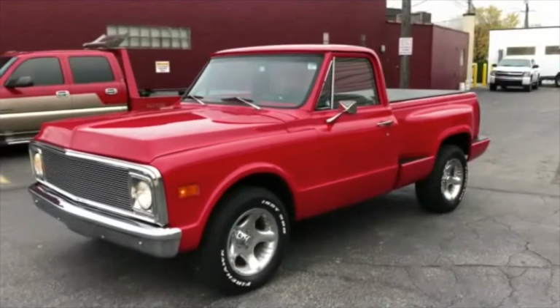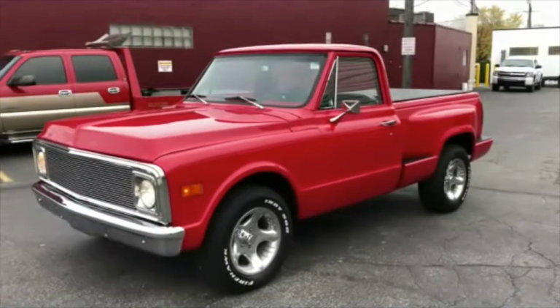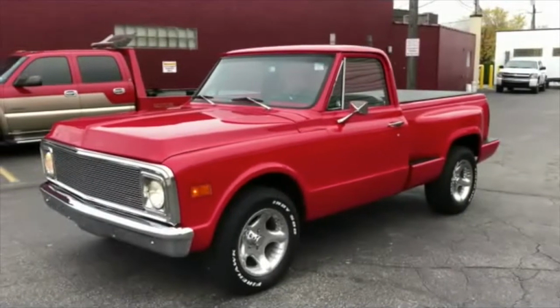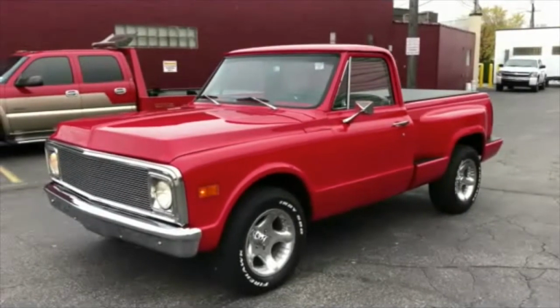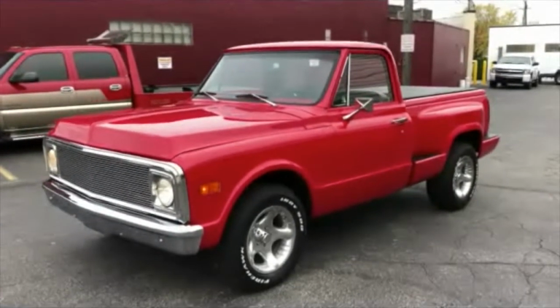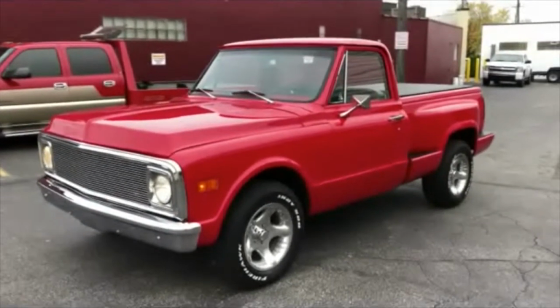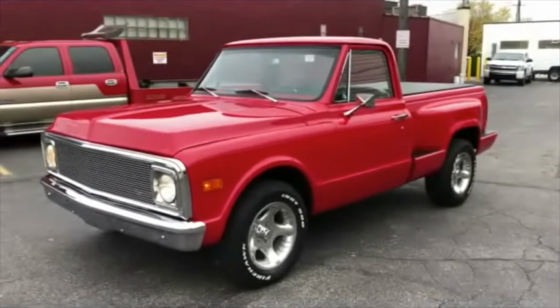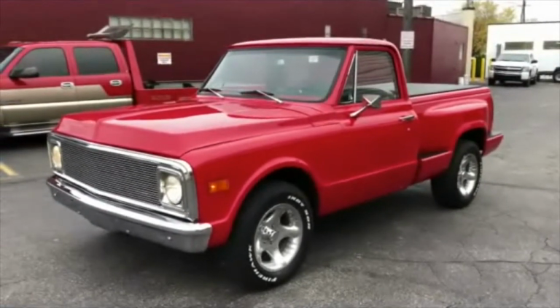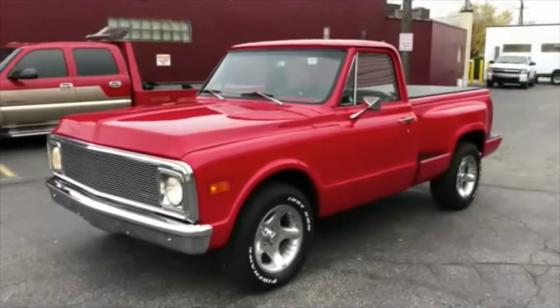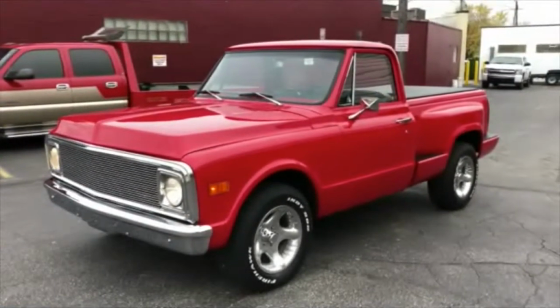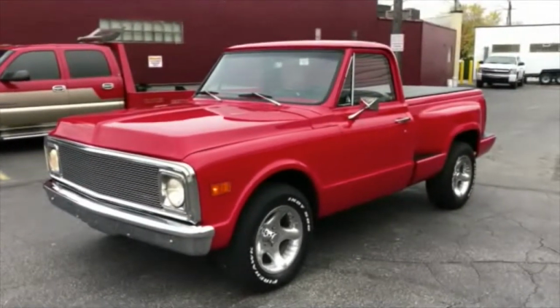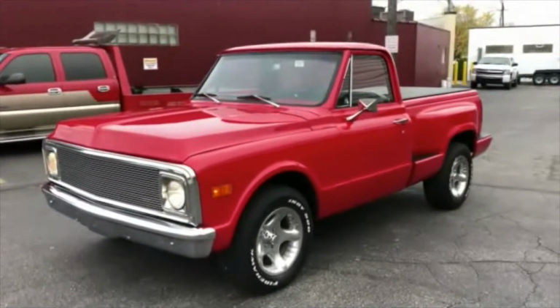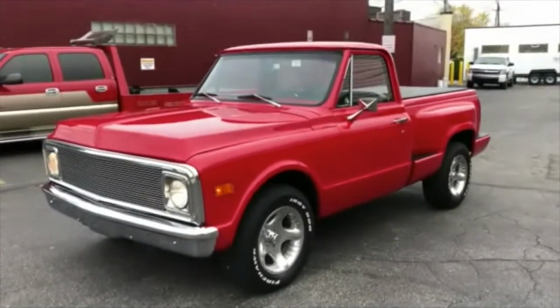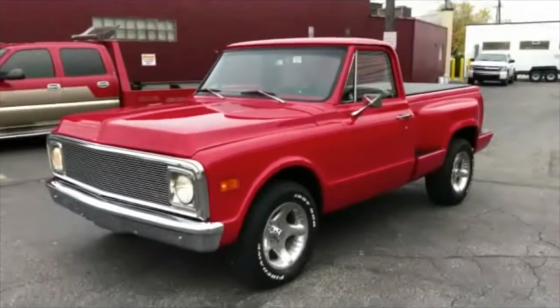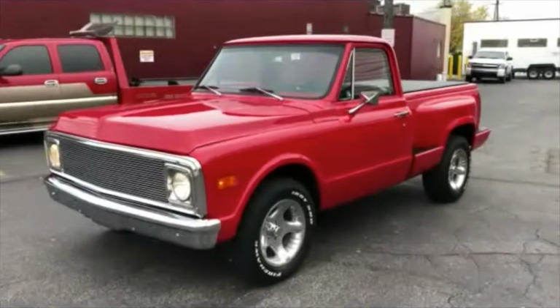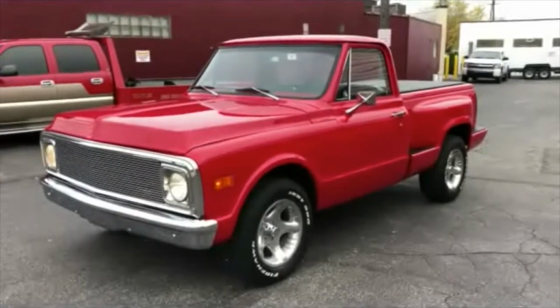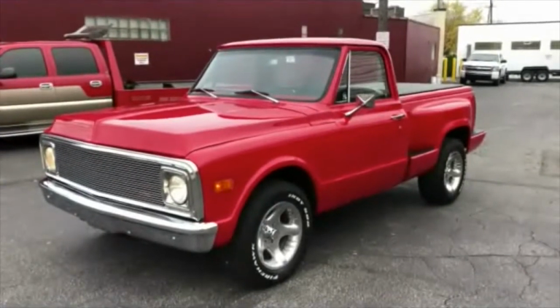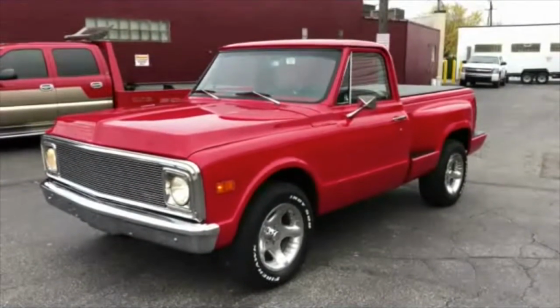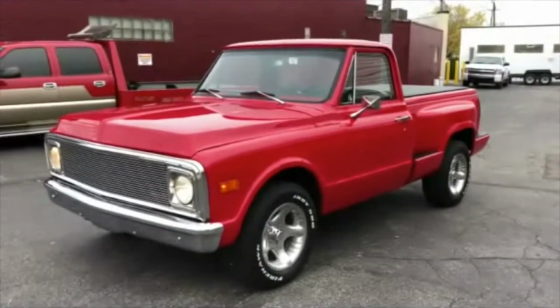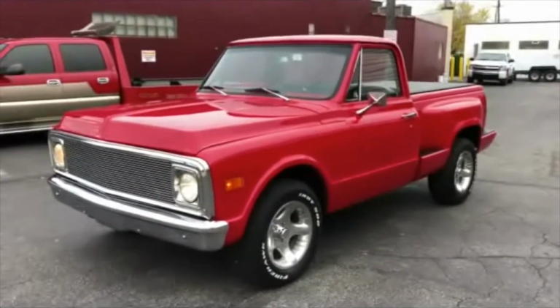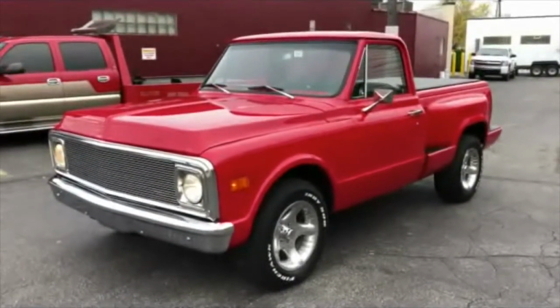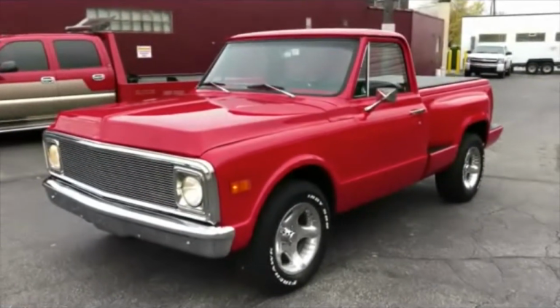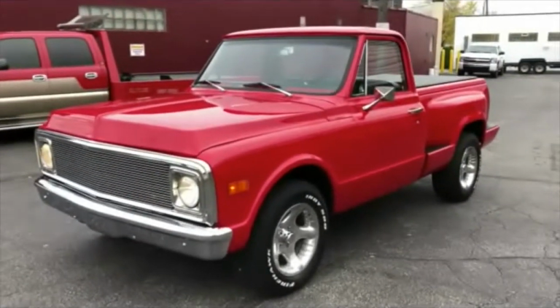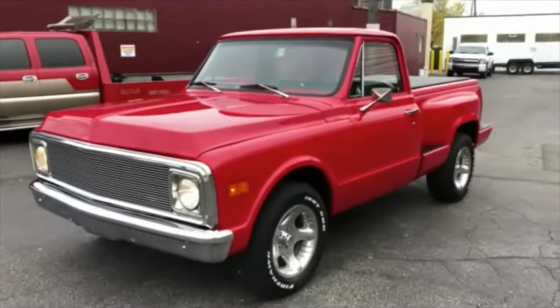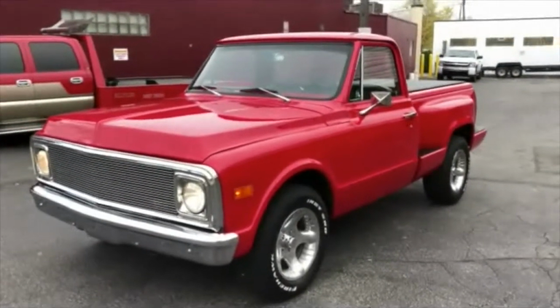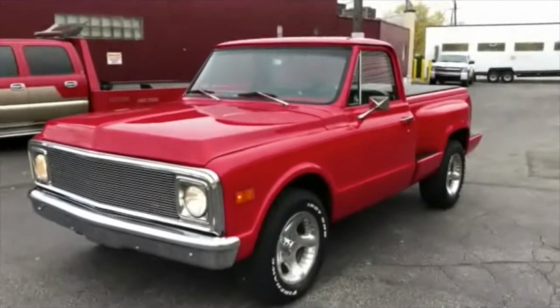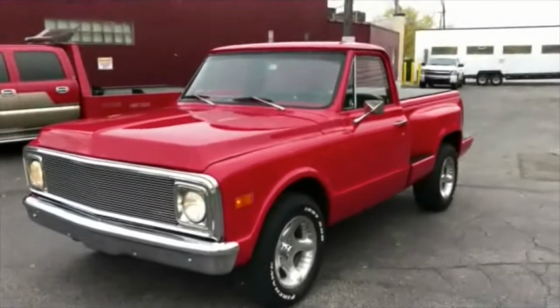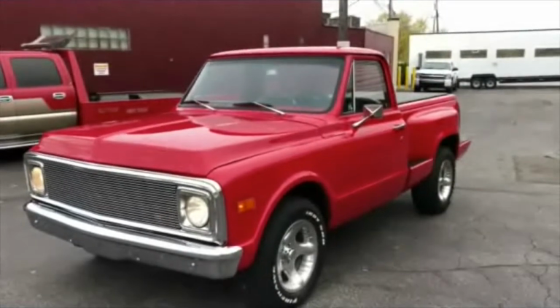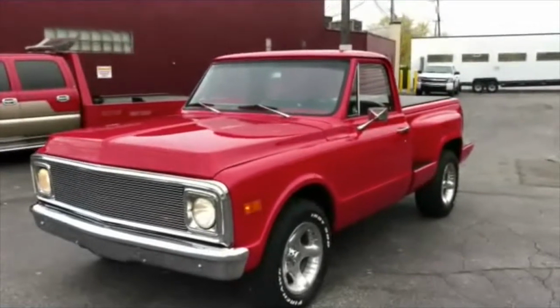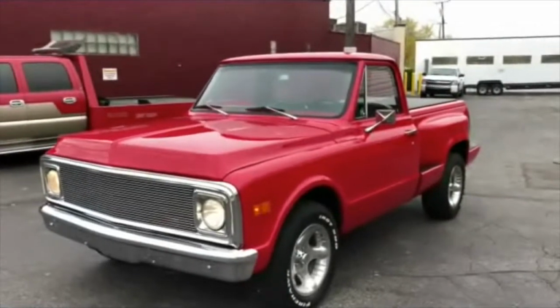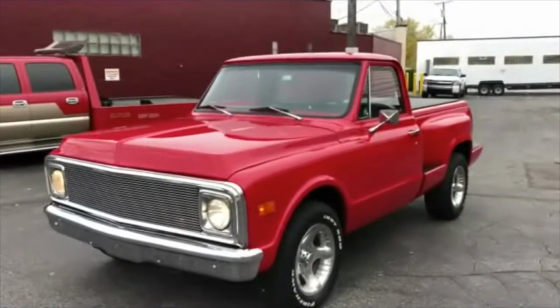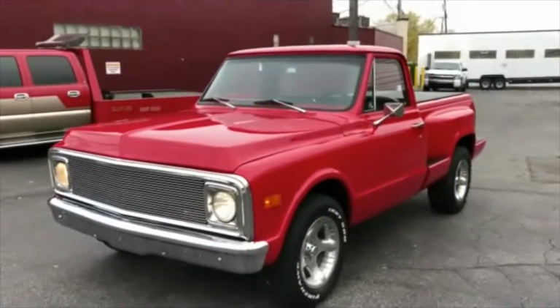Hey guys, Dave here at Showdown. I'll do a quick little video here before I put this 1970 Chevy back in our building. We just bought this last weekend. Beautiful truck — 1970 C10 short bed step side.